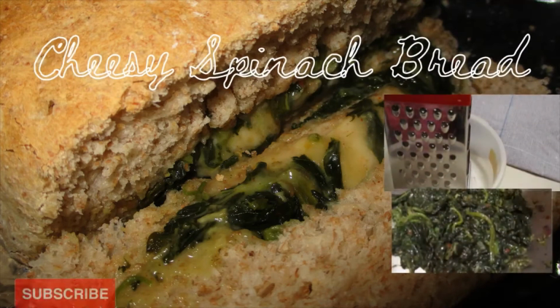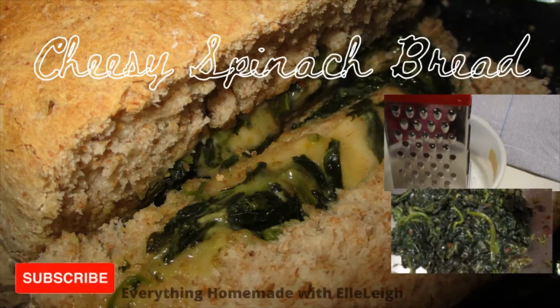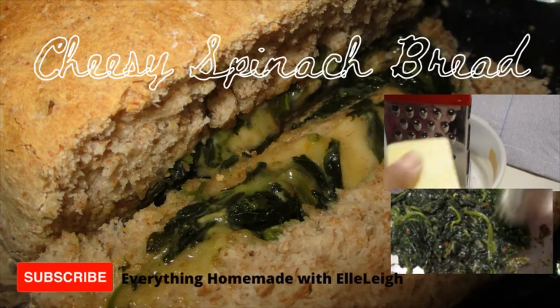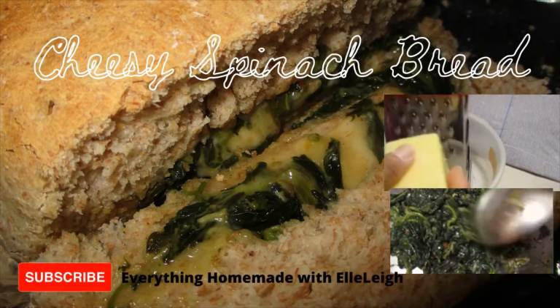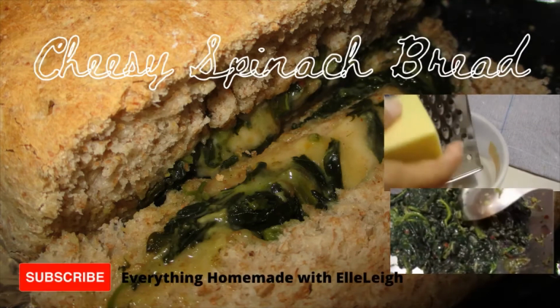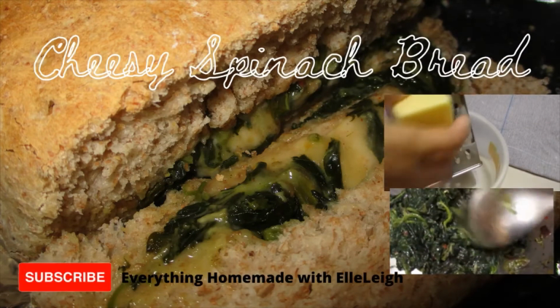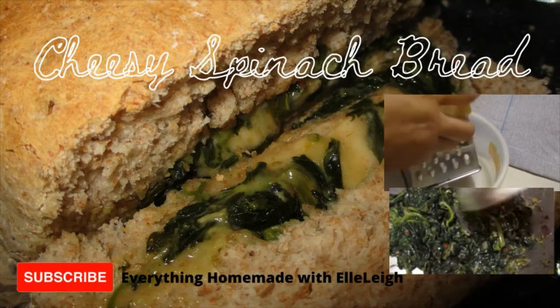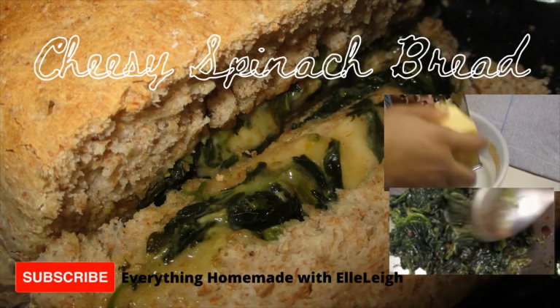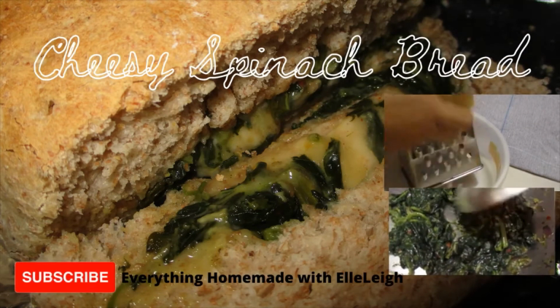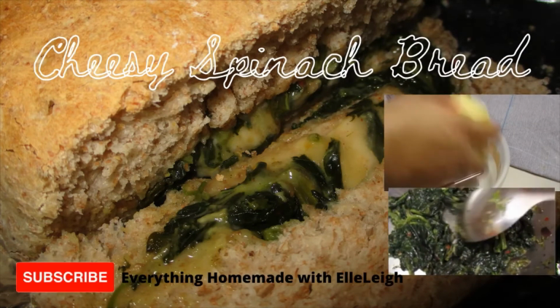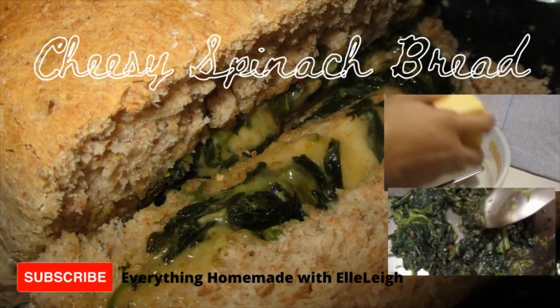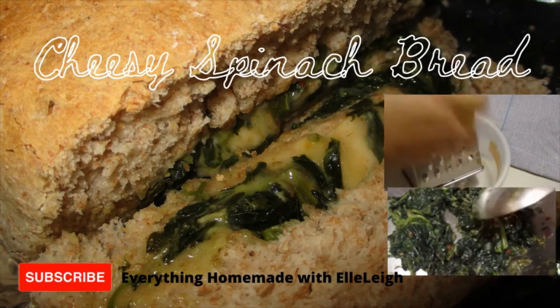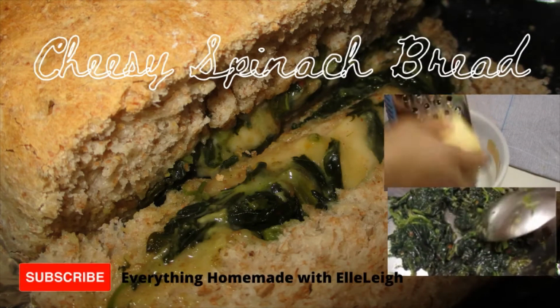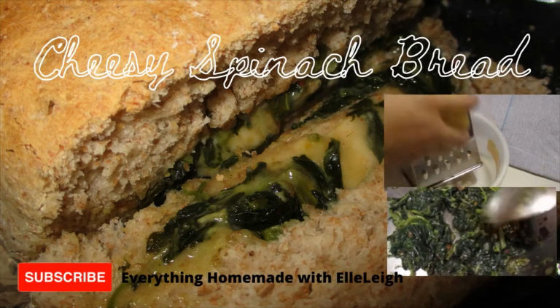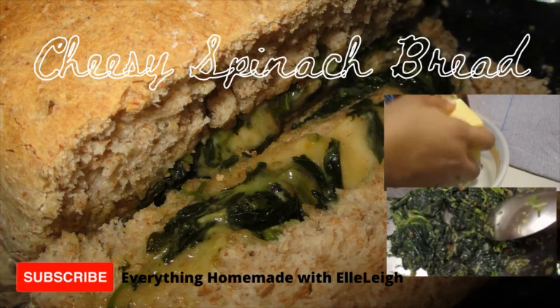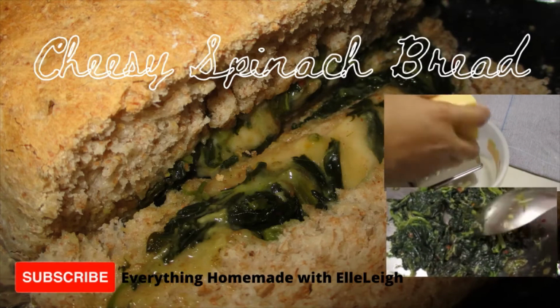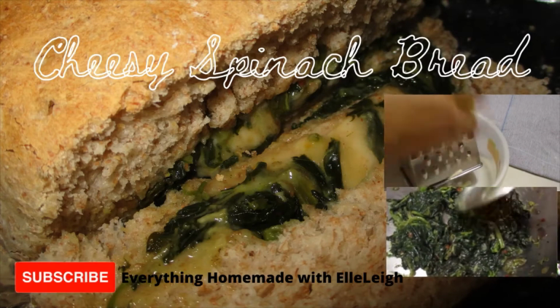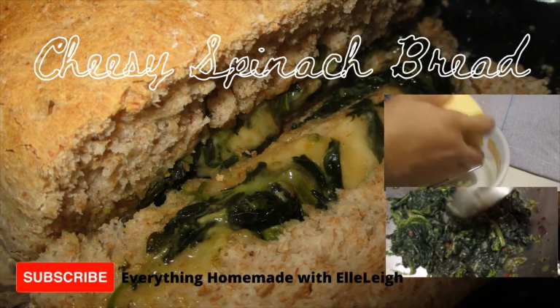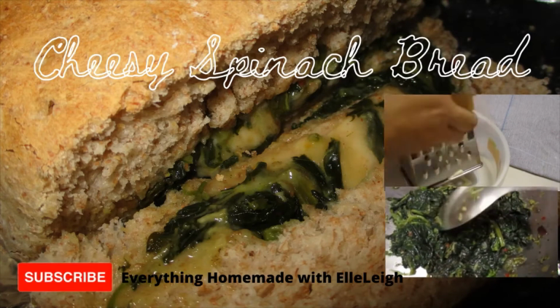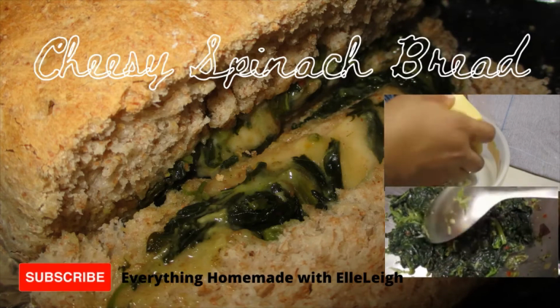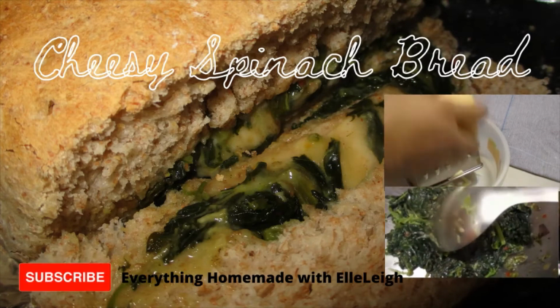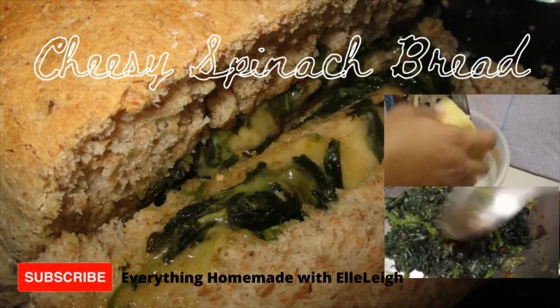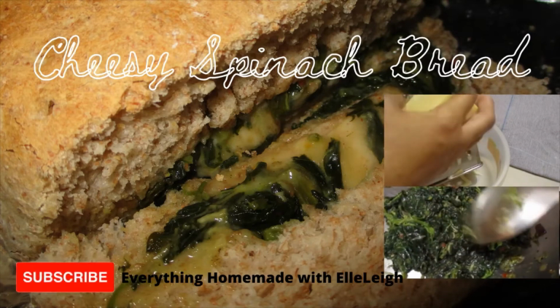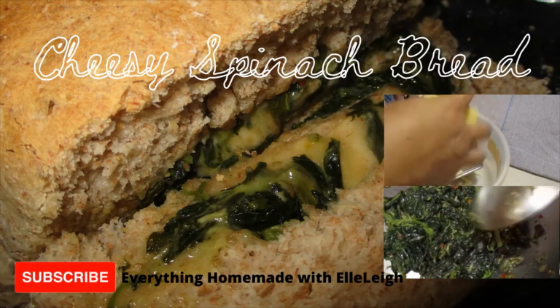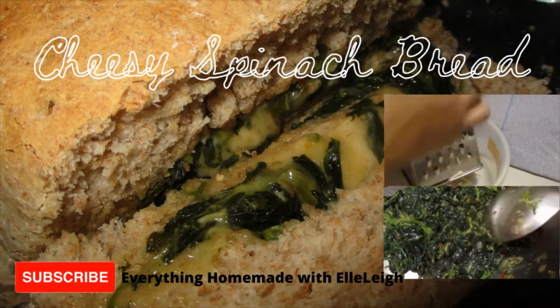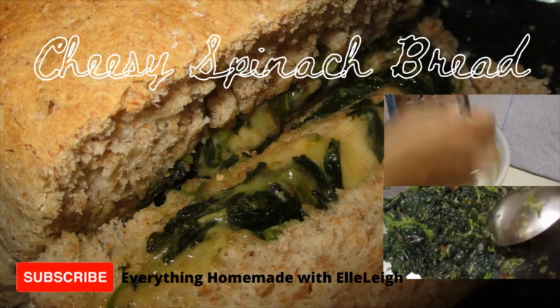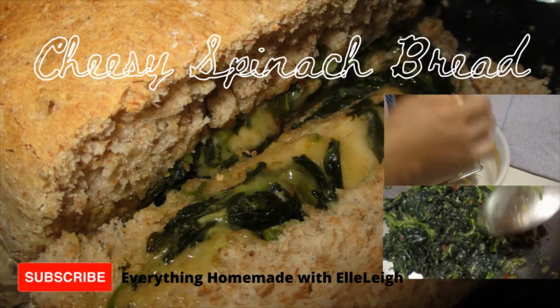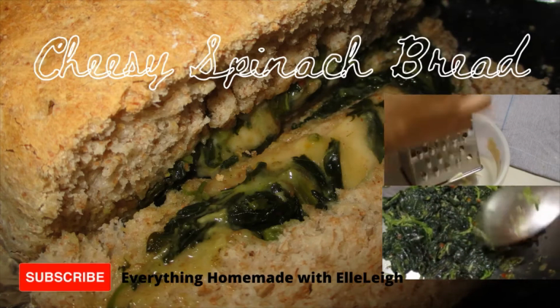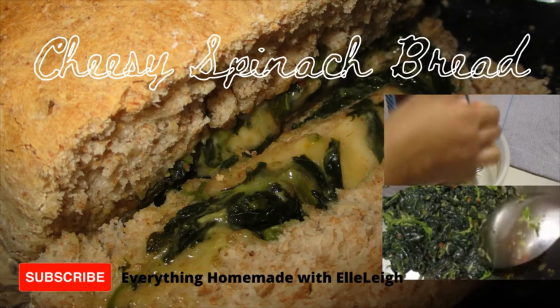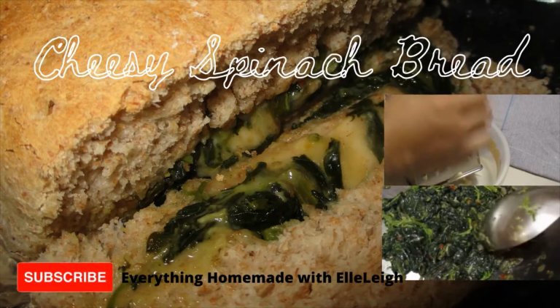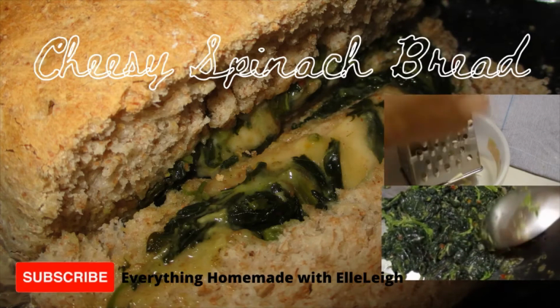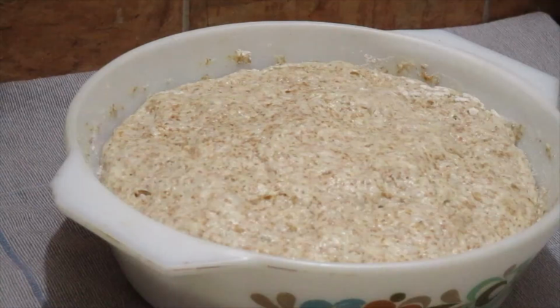Hi everyone, welcome back to my channel. Today I'm going to show you how I made this delicious cheese and spinach soft loaf. Don't forget to subscribe for more — let's get into this recipe now.